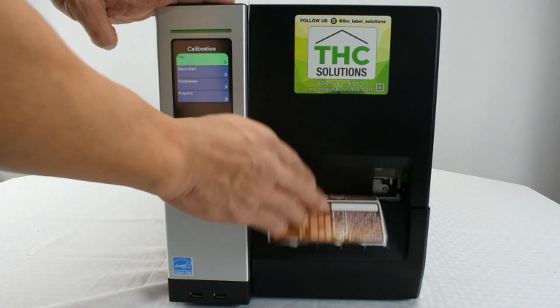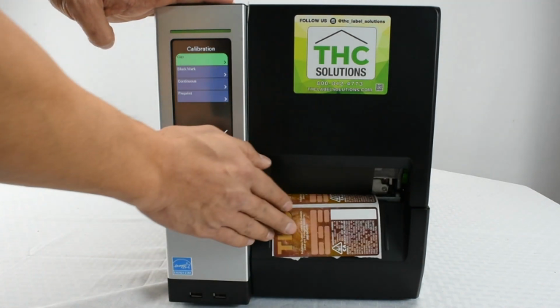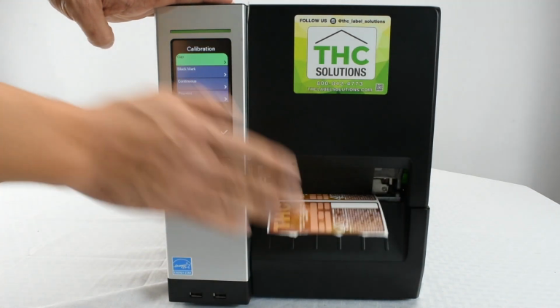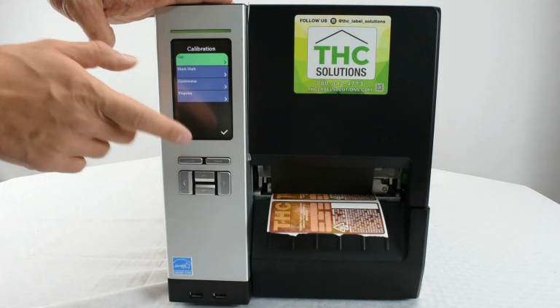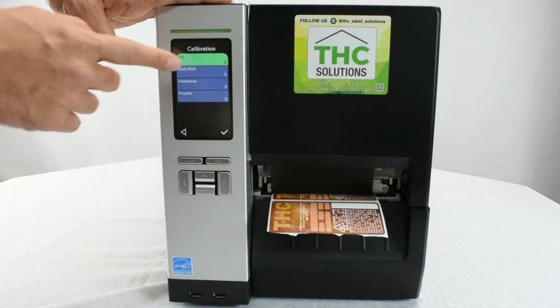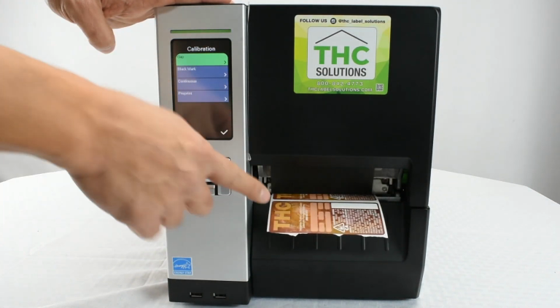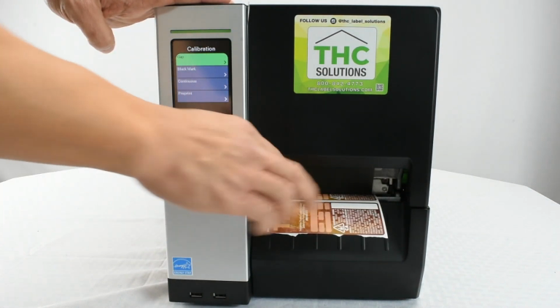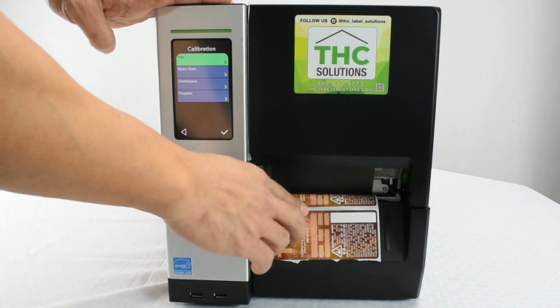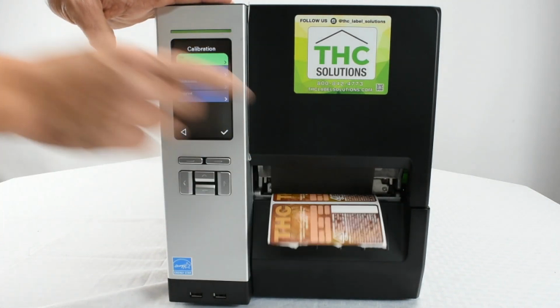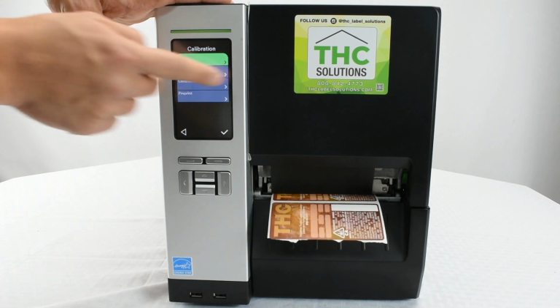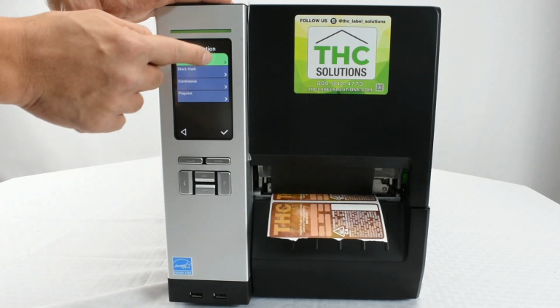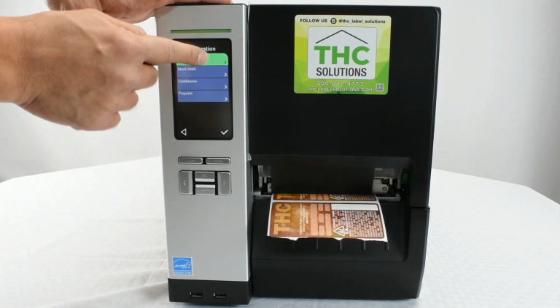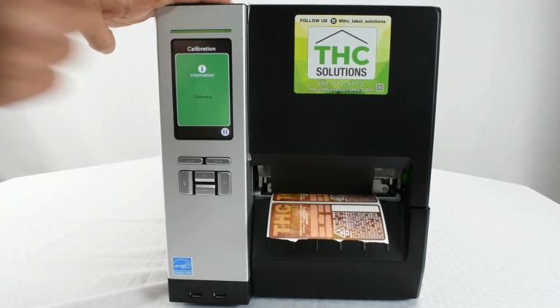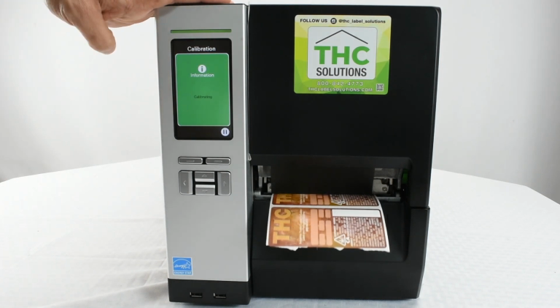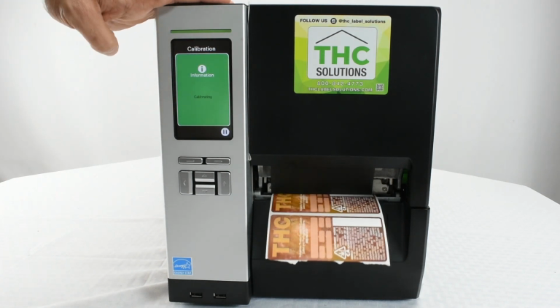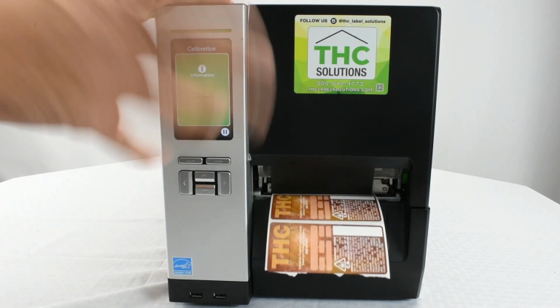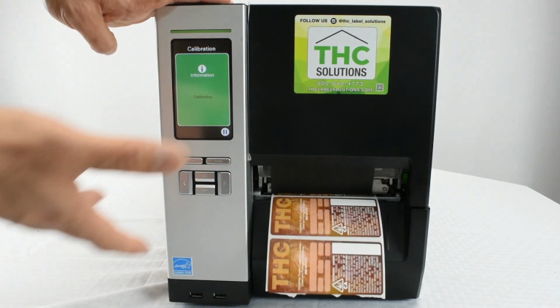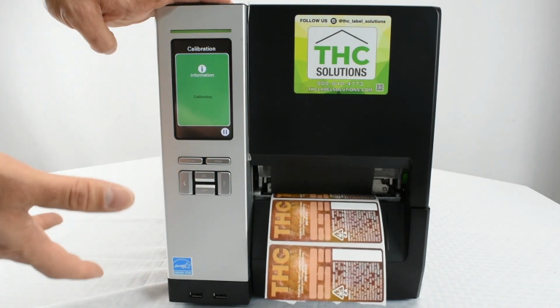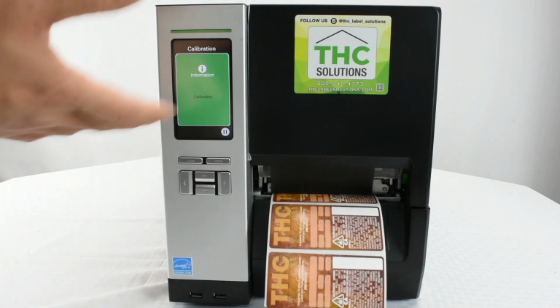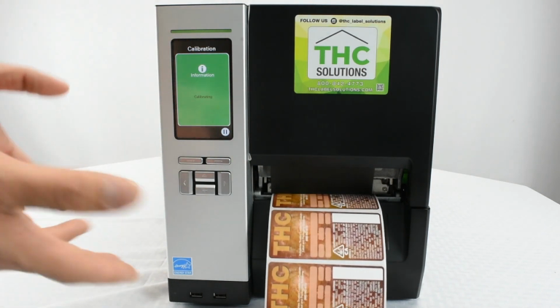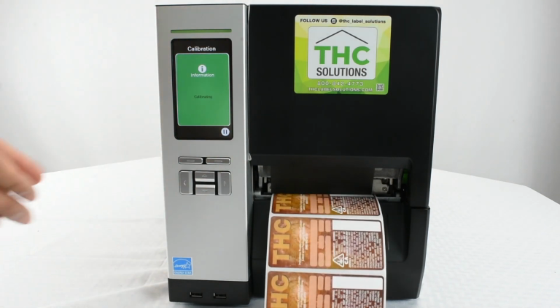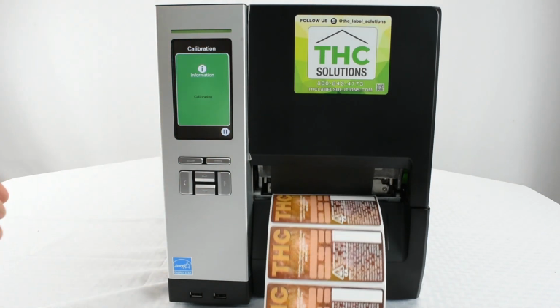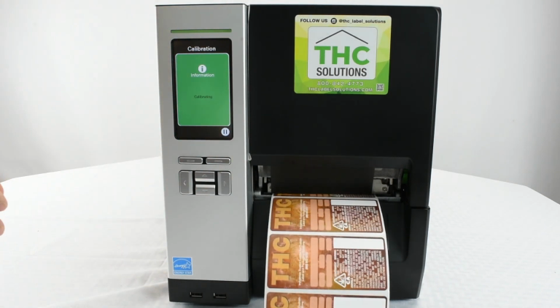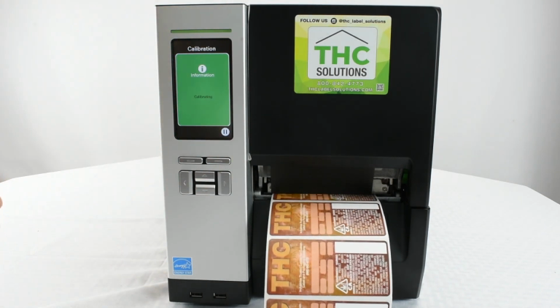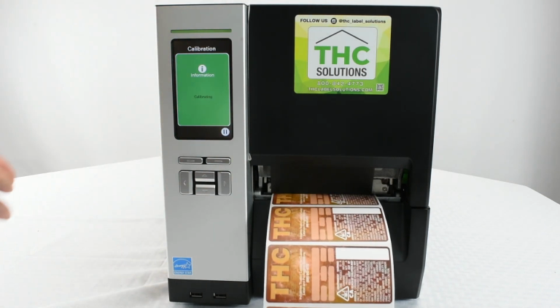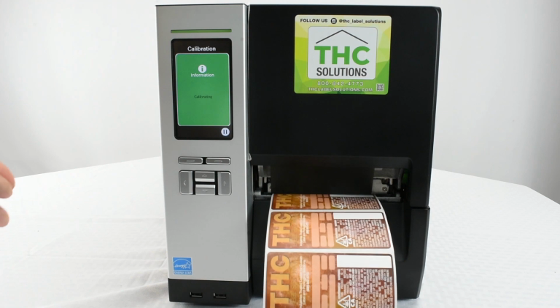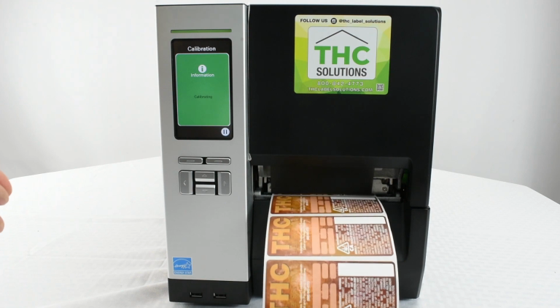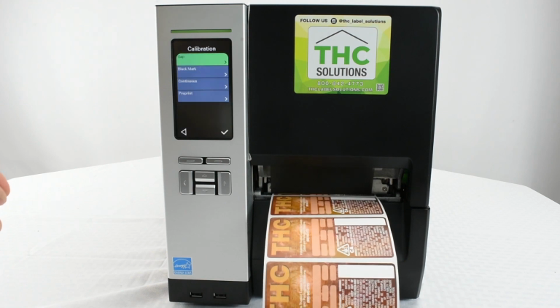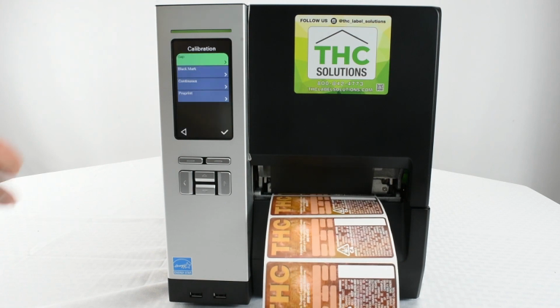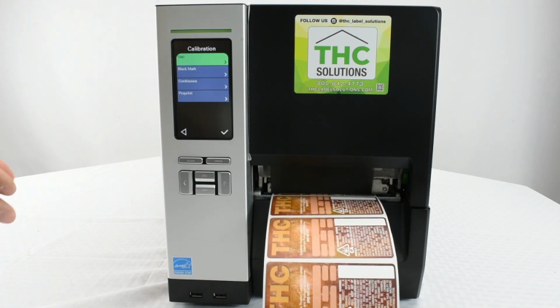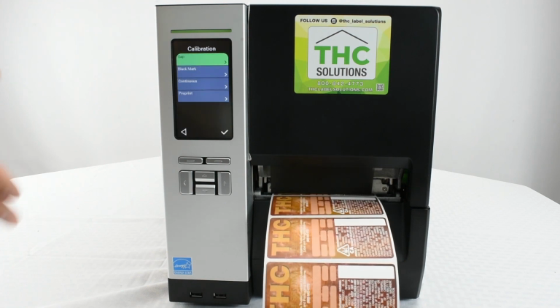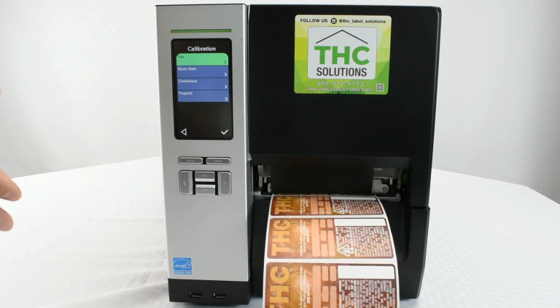So in this case, we will go ahead and do Gap. Select Gap and it will automatically feed out the label, sense the gap, and adjust accordingly.